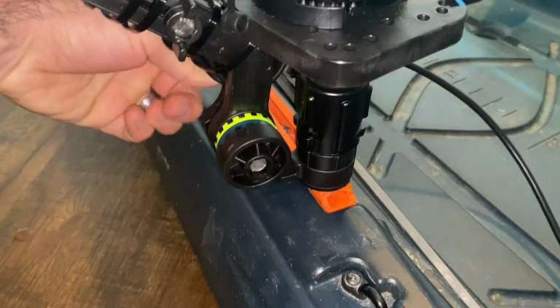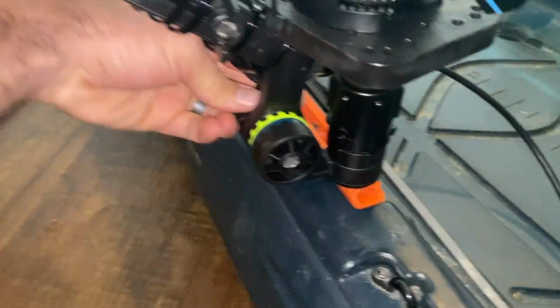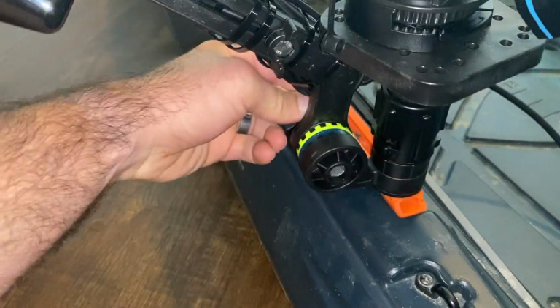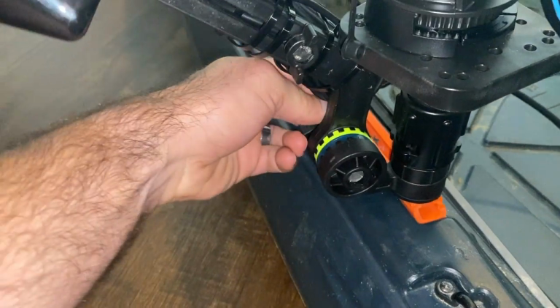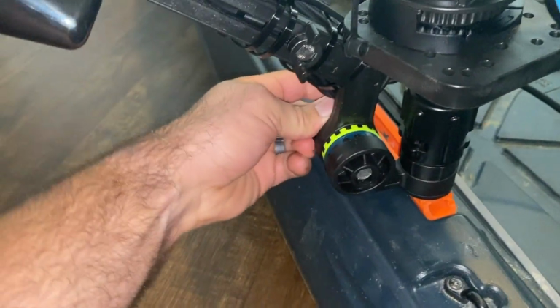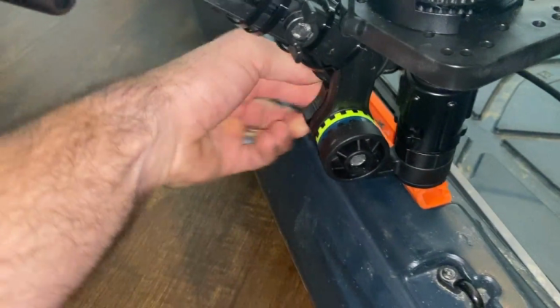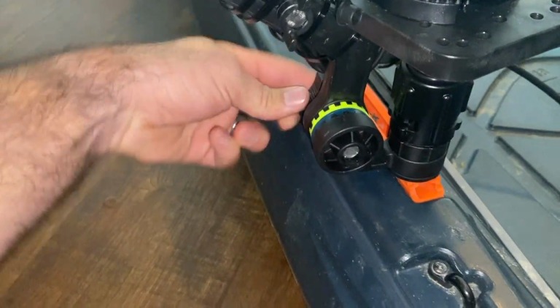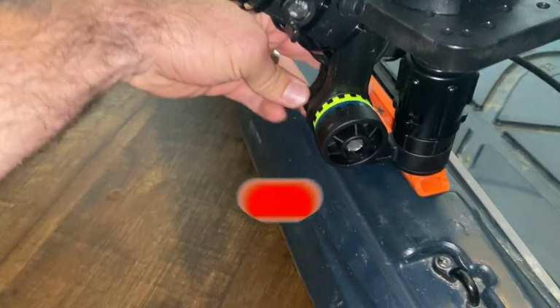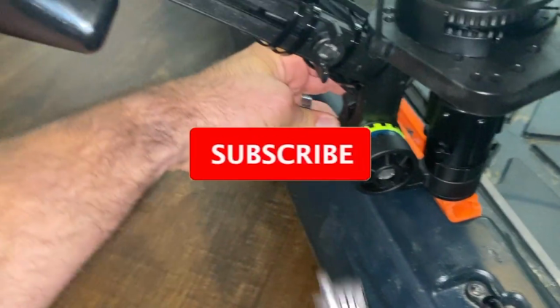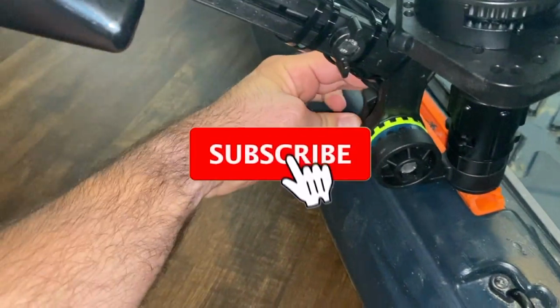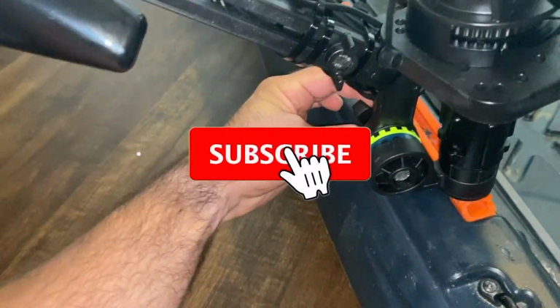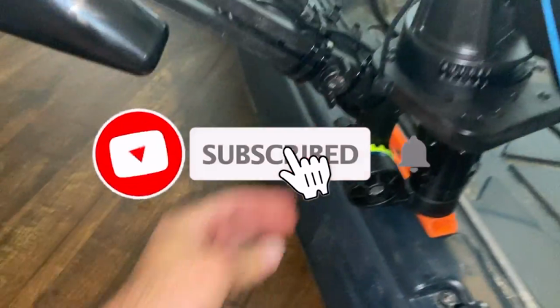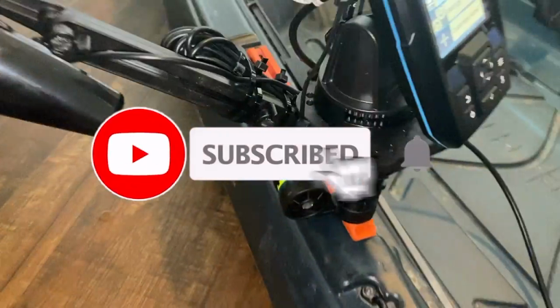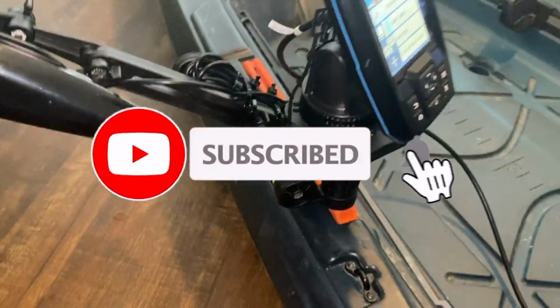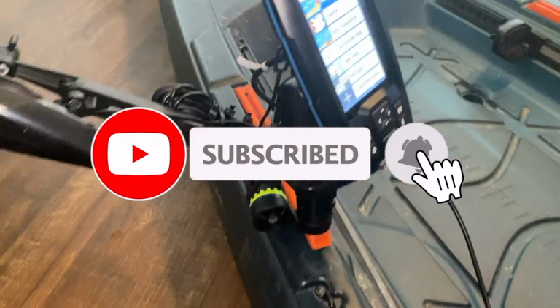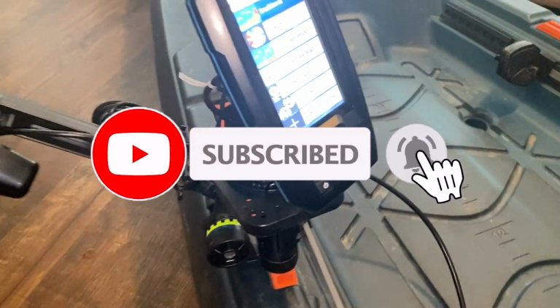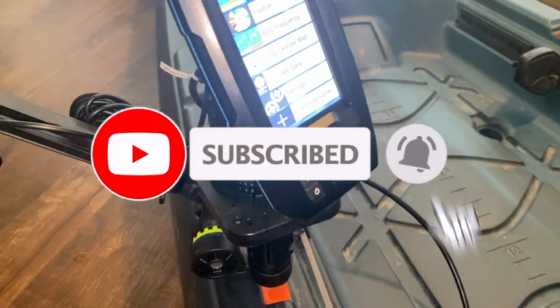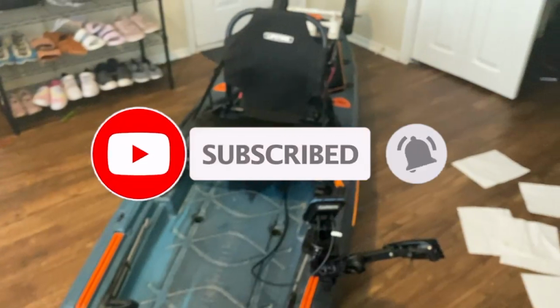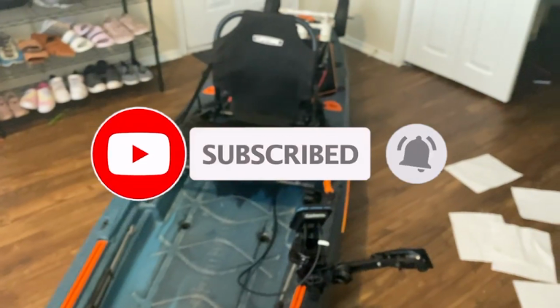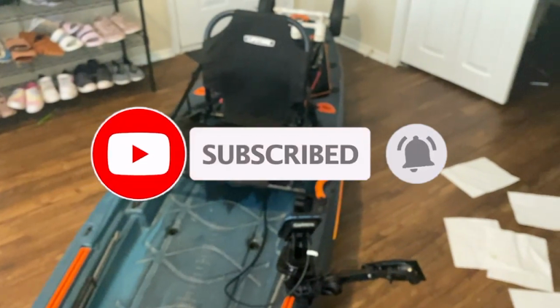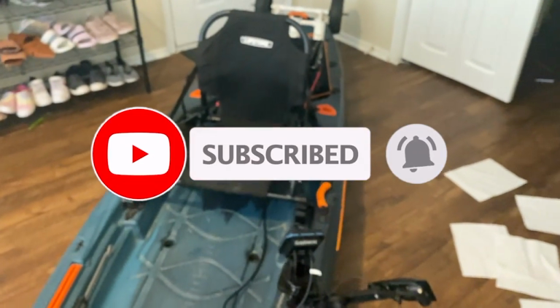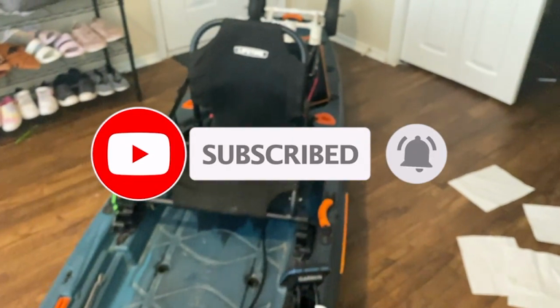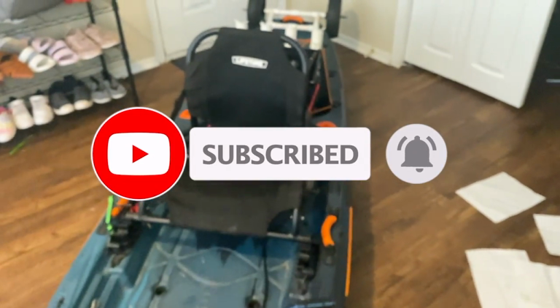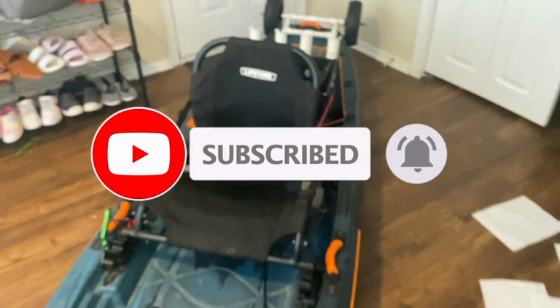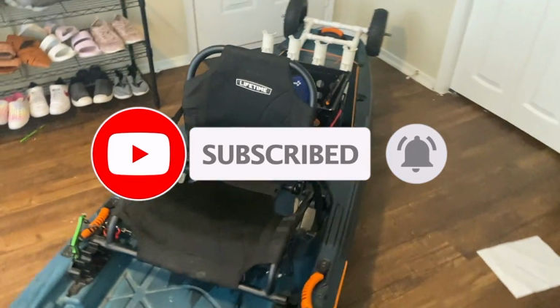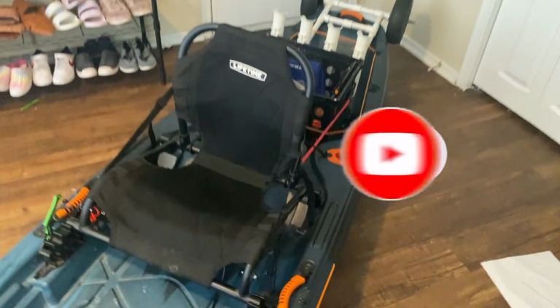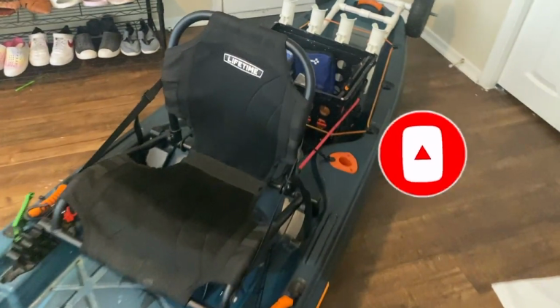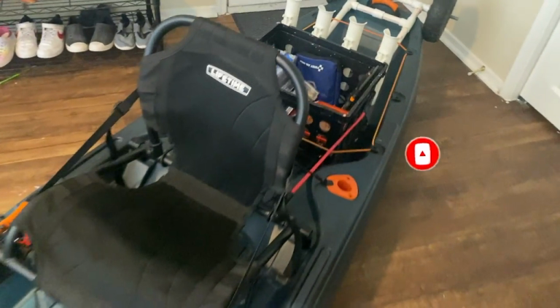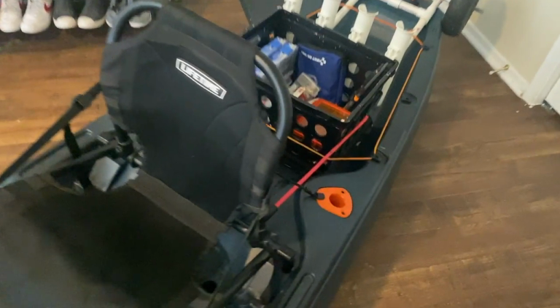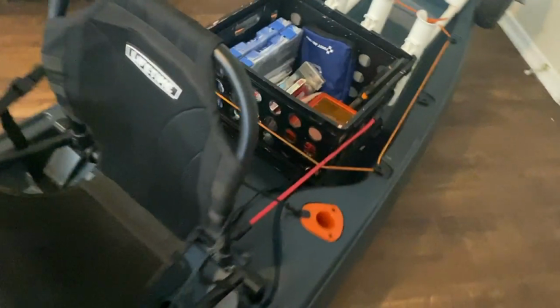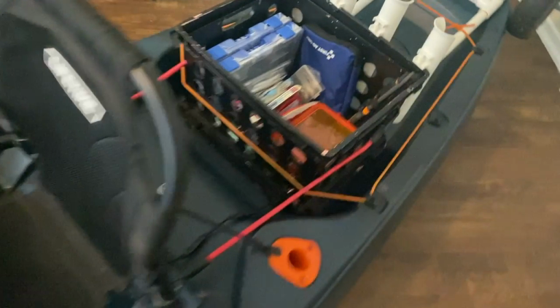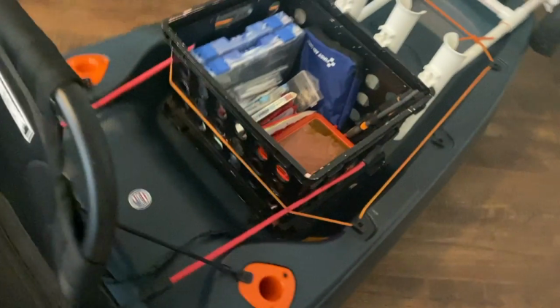Thanks for watching, guys. I appreciate it — I hope this helps some of you with your kayak builds. Remember to like and subscribe, and happy fishing.